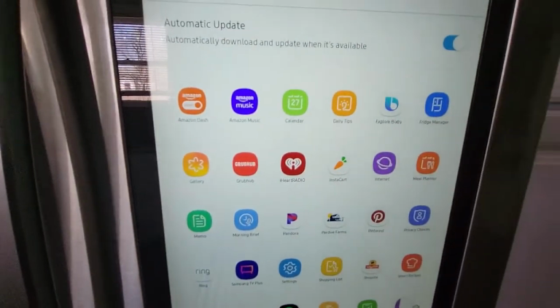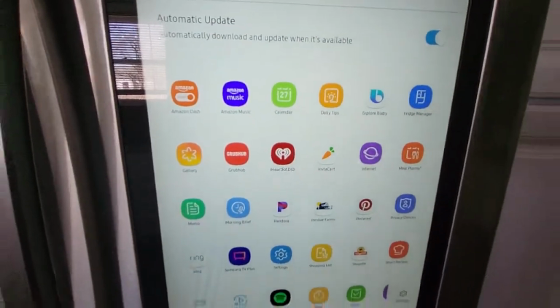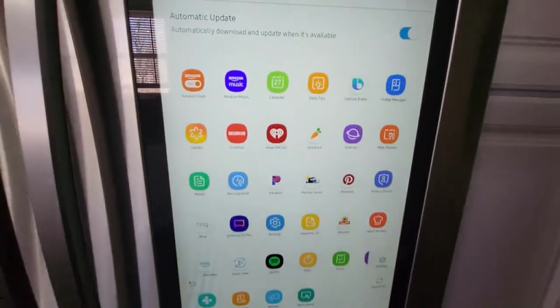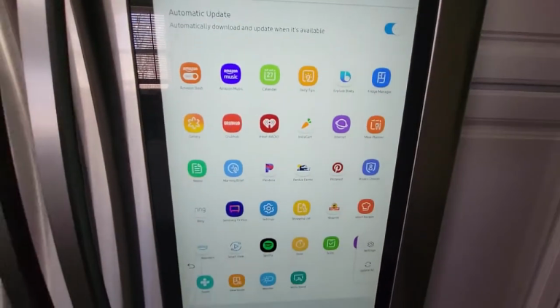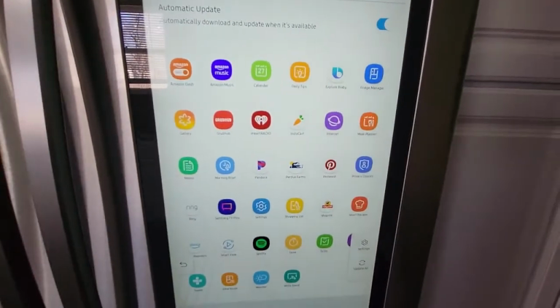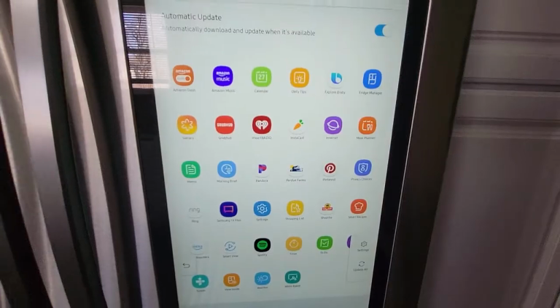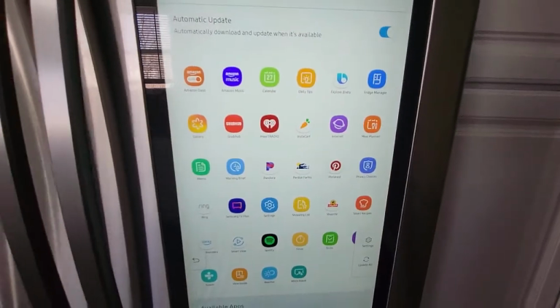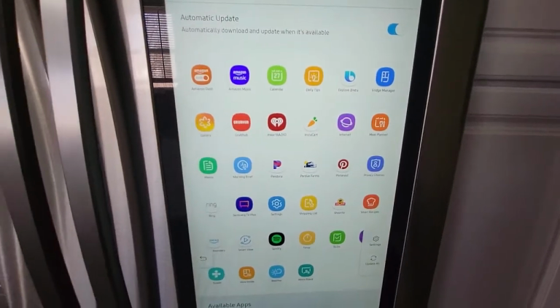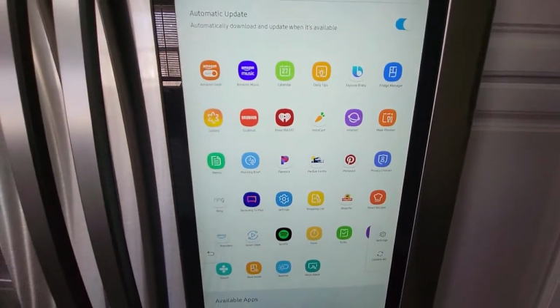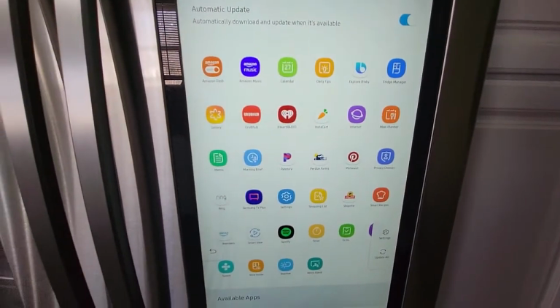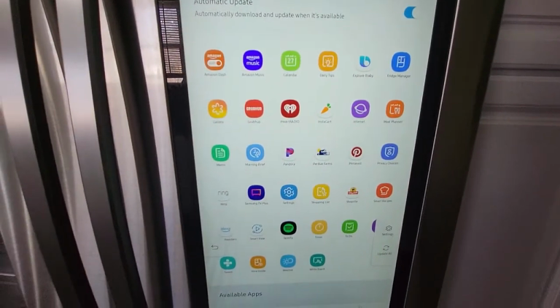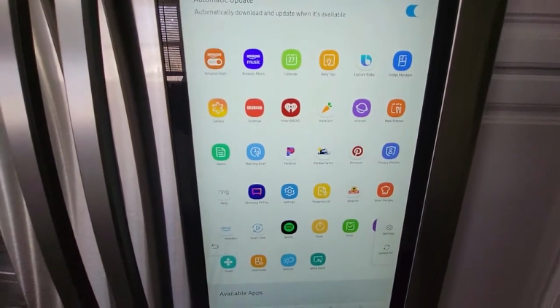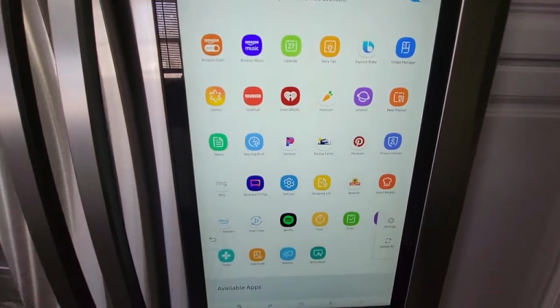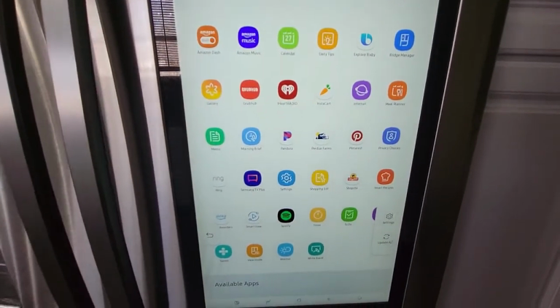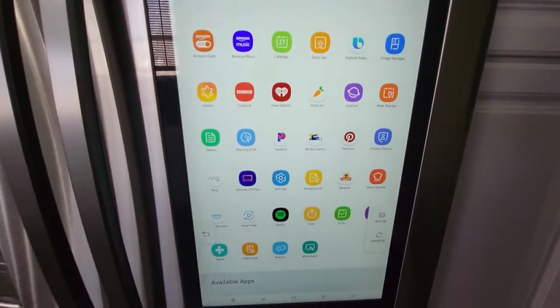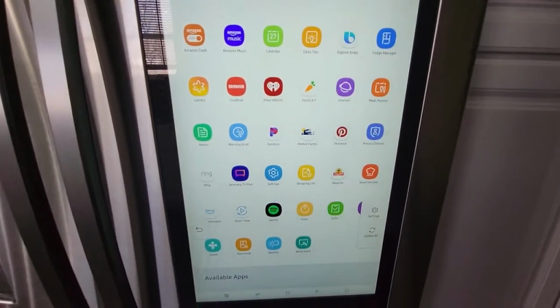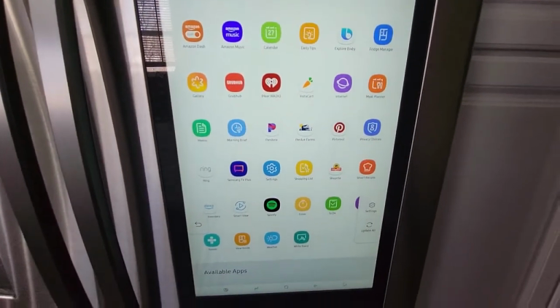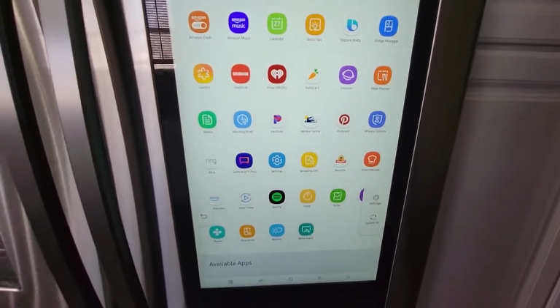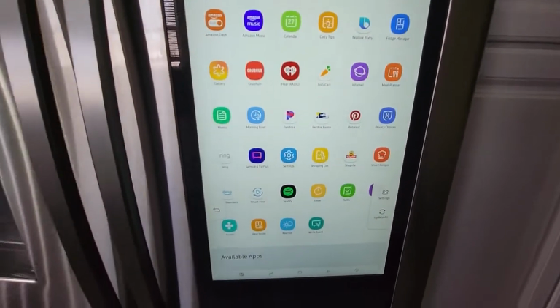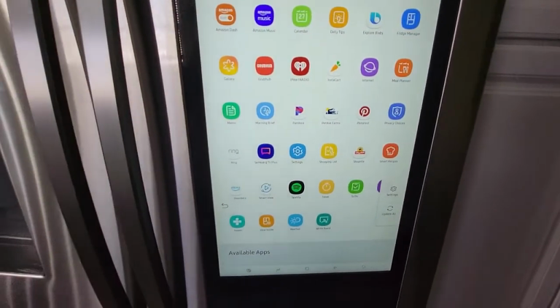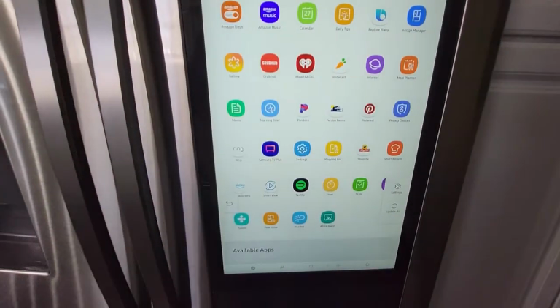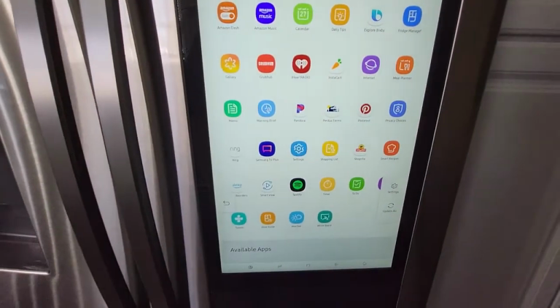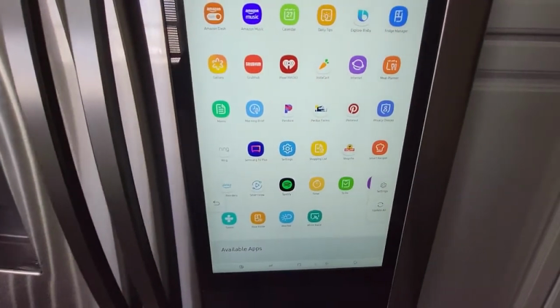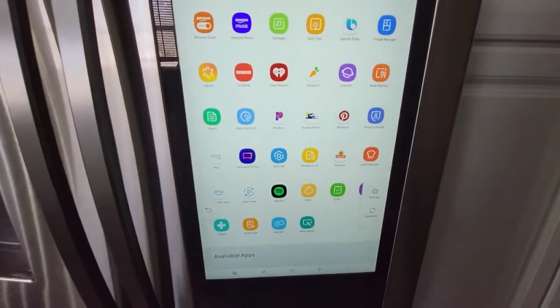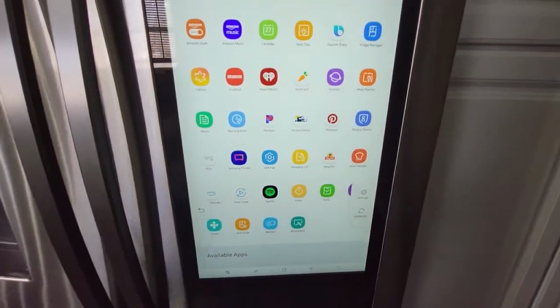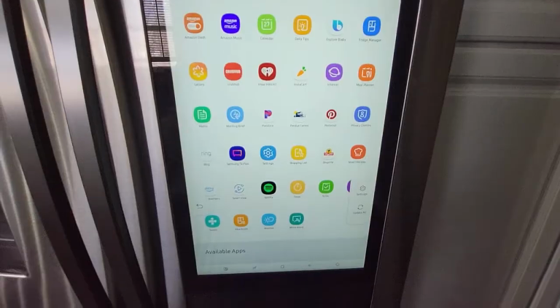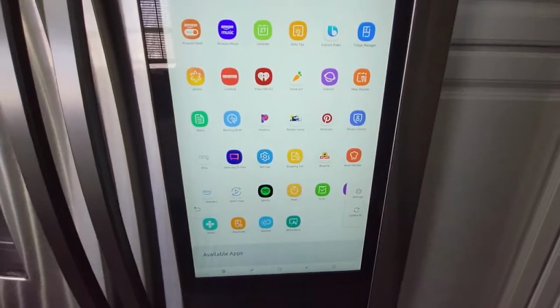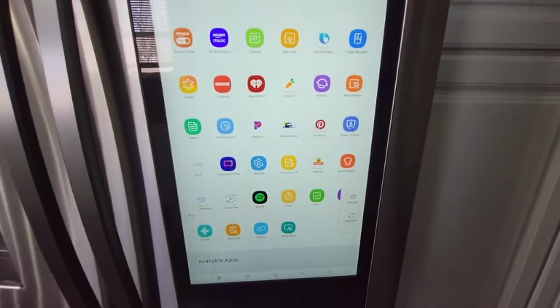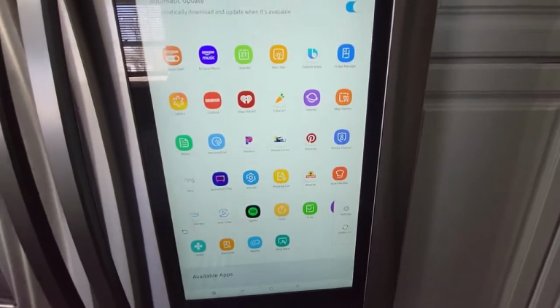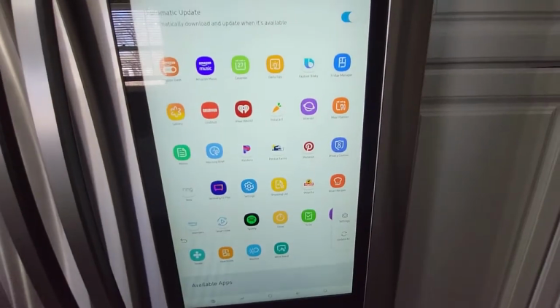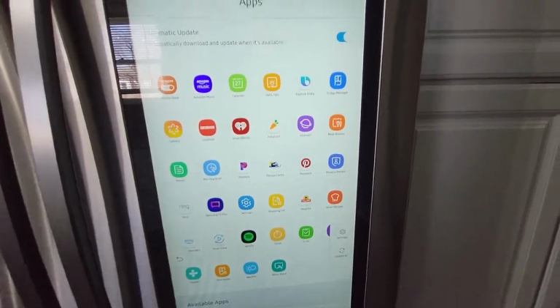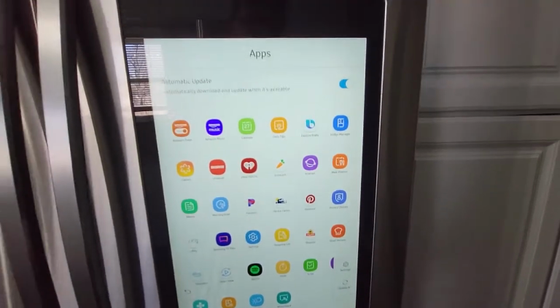iHeartRadio, Pinterest, shopping list, timers, the weather — all sorts of stuff on this Family Hub display.